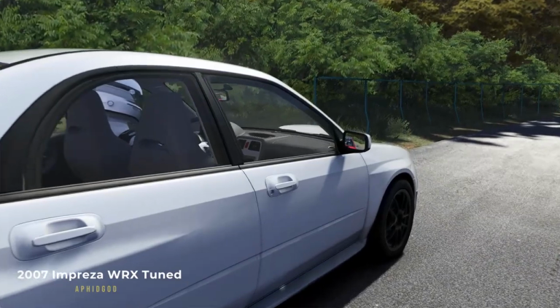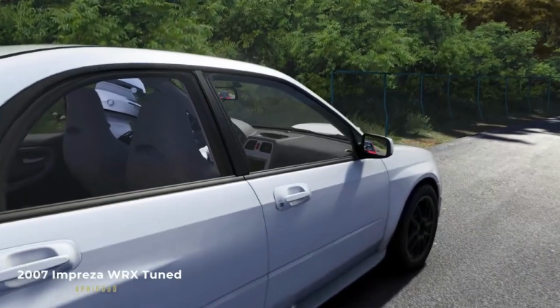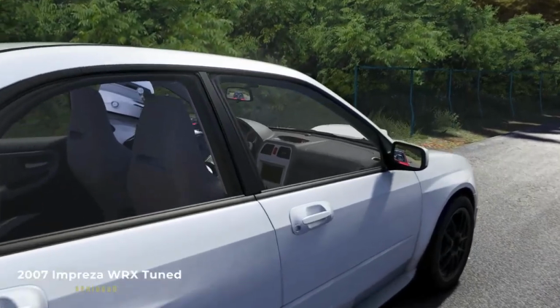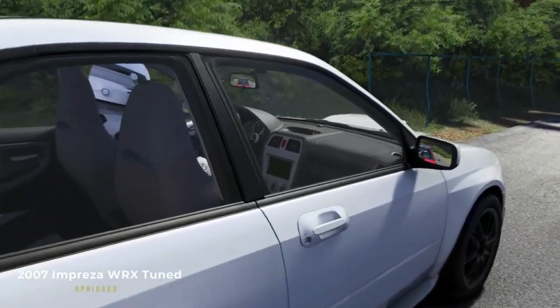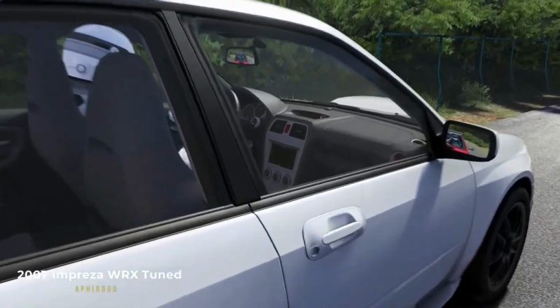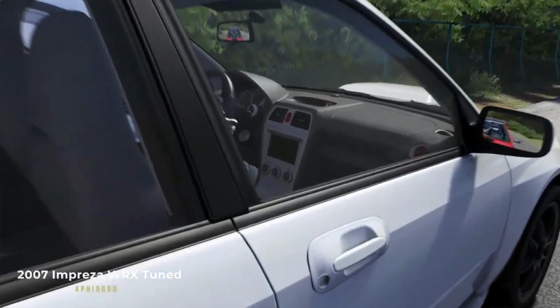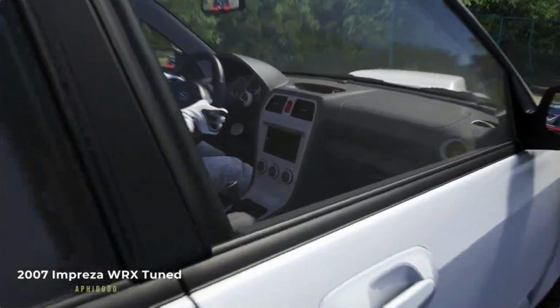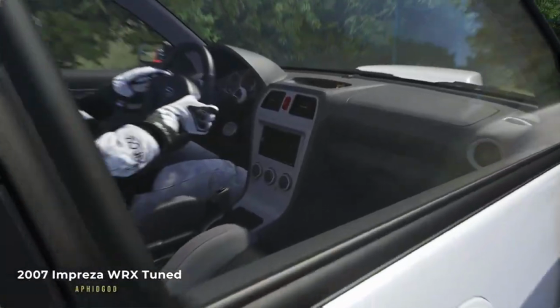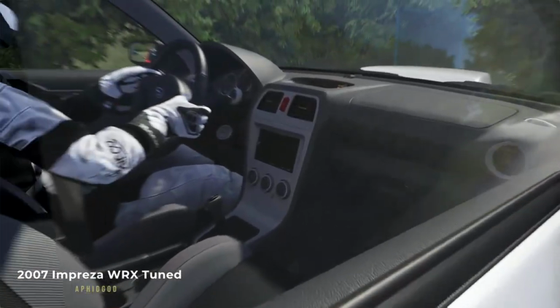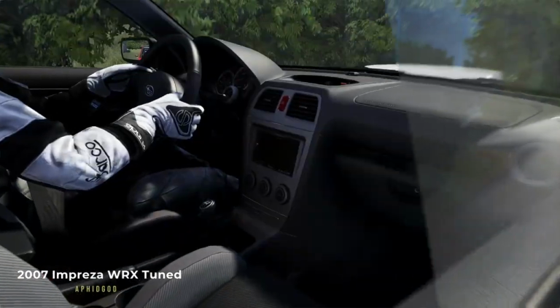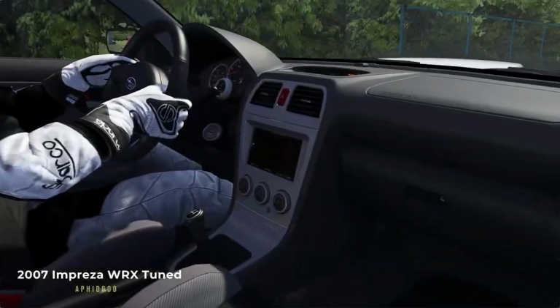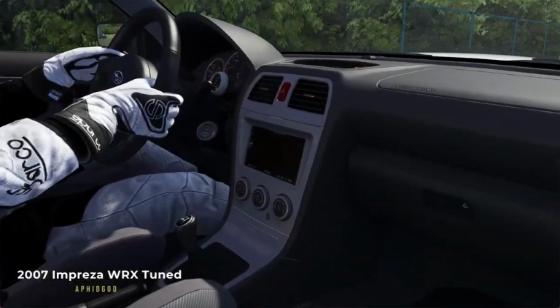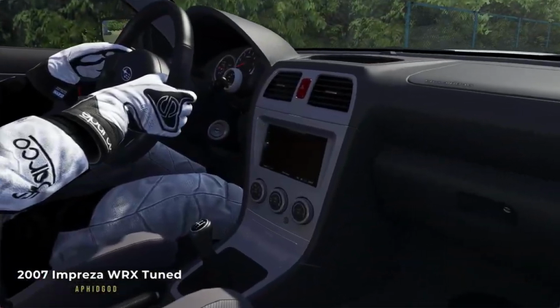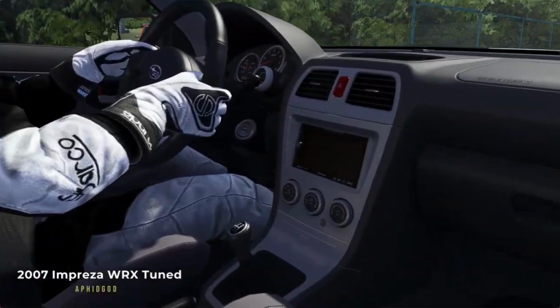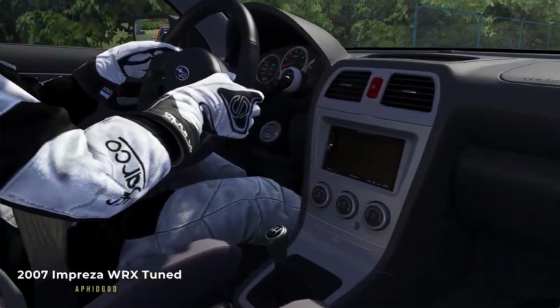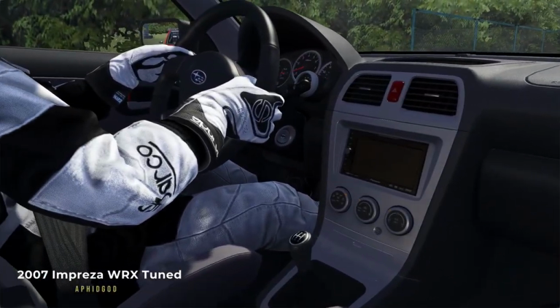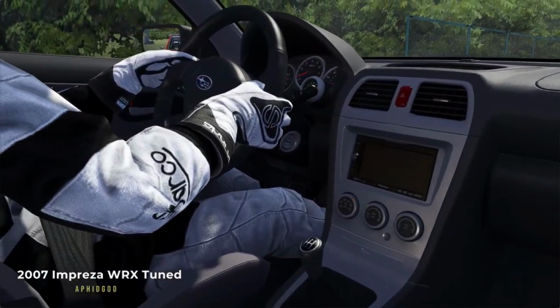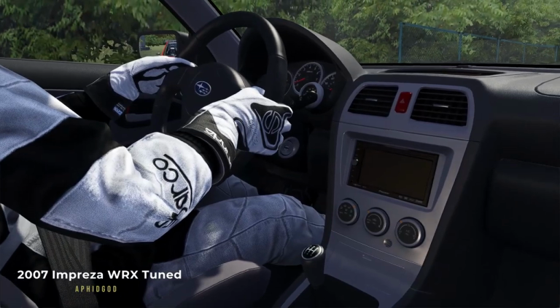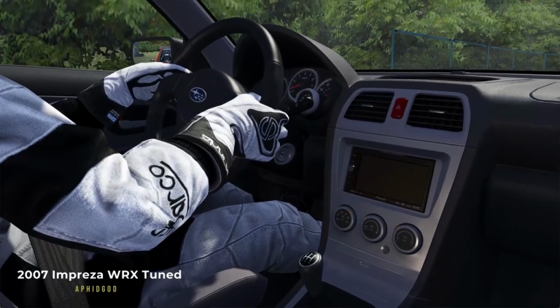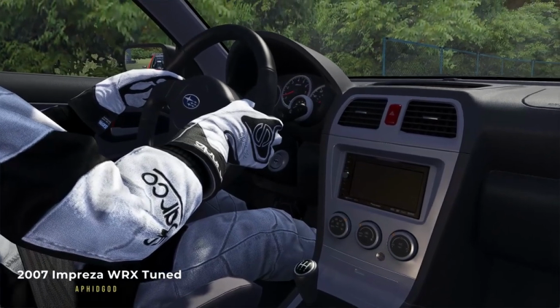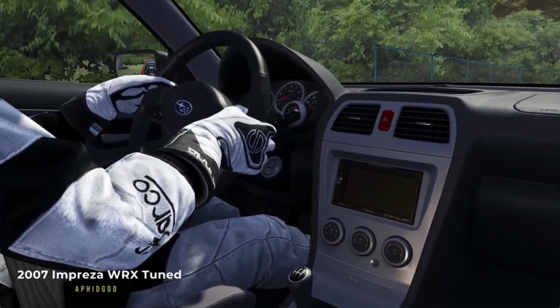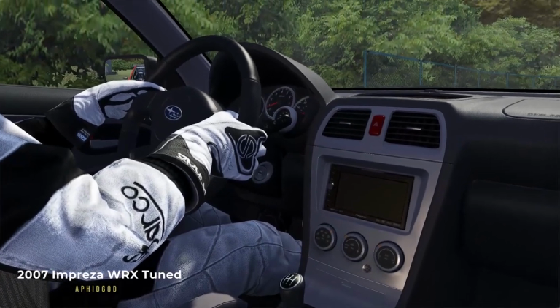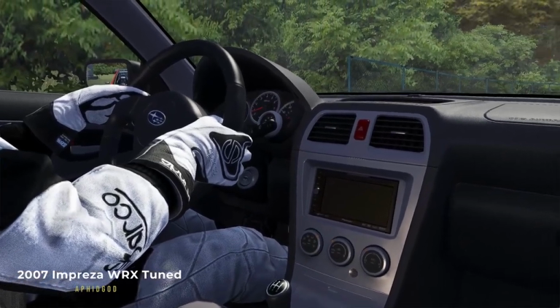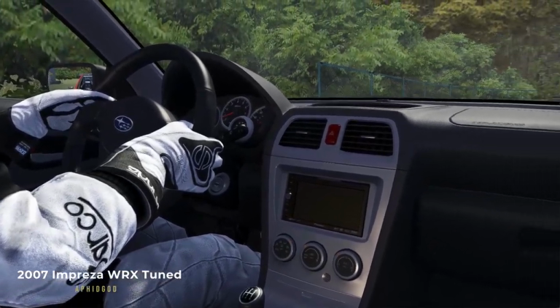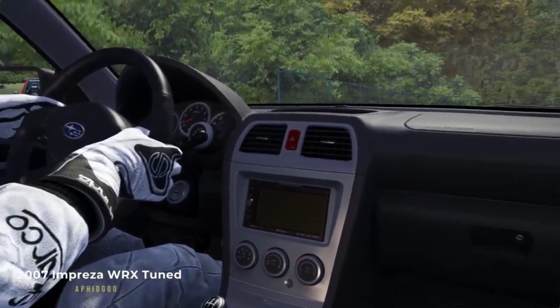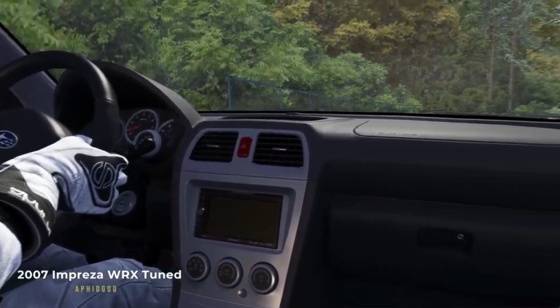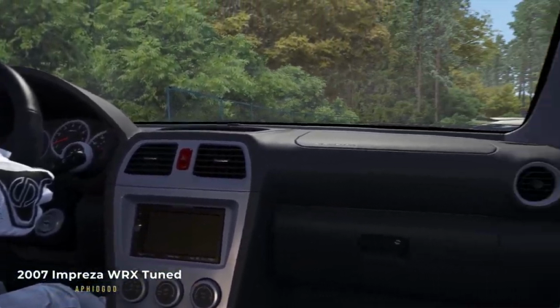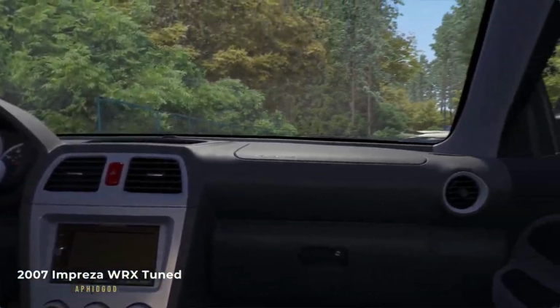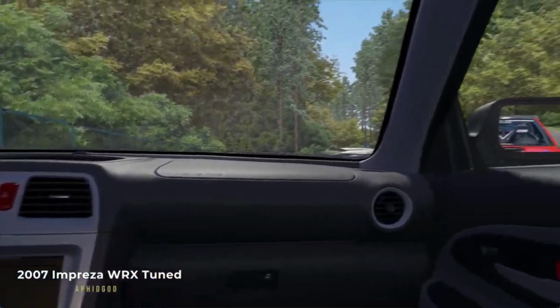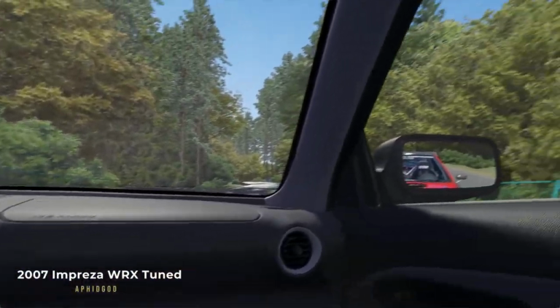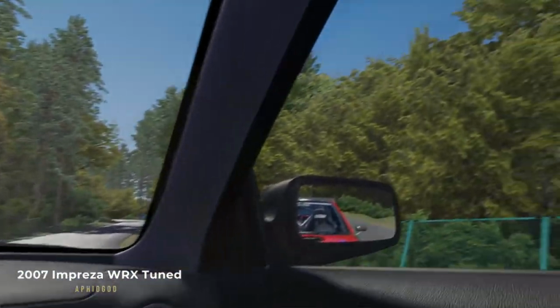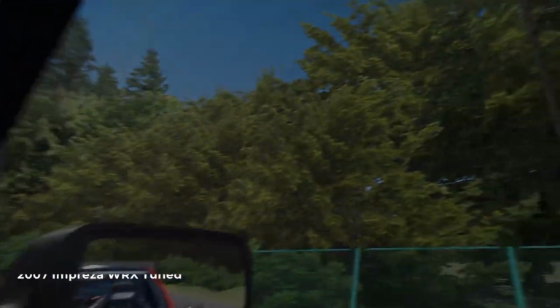Physics, sound, visuals — this car sits in the very first place for many AC fans and YouTubers. Your collection isn't complete without this one. Check this out.